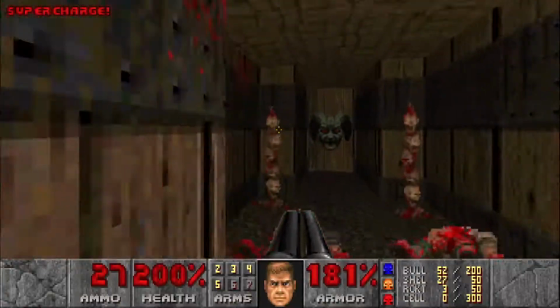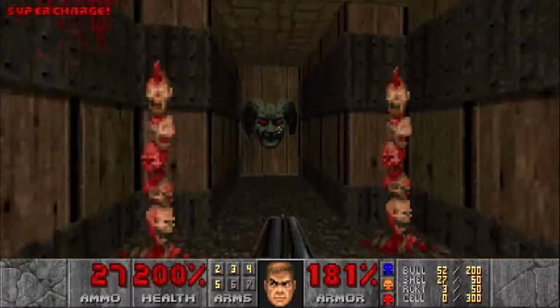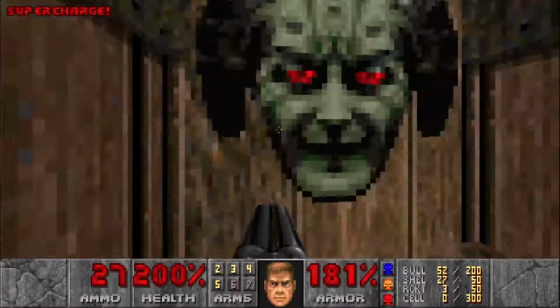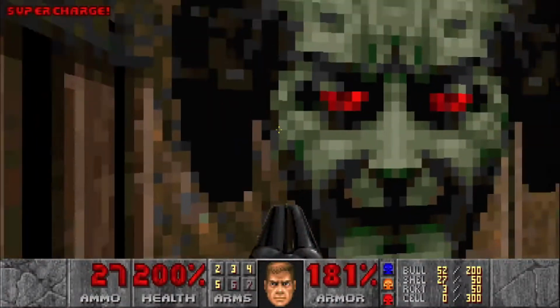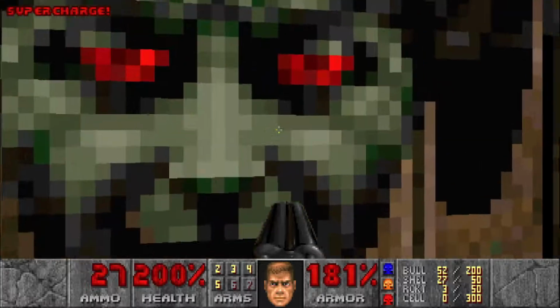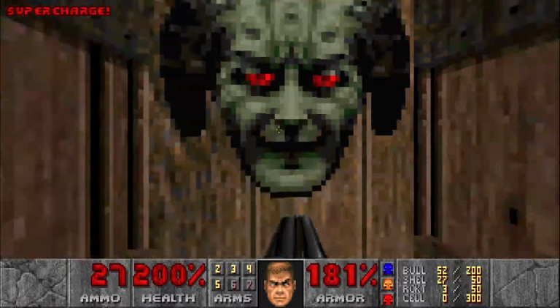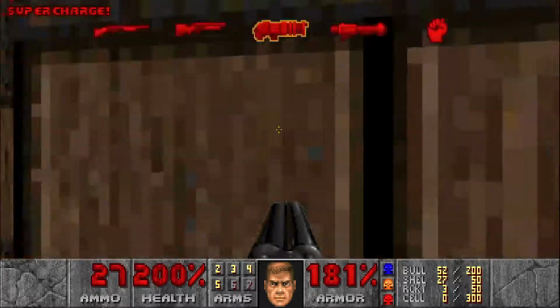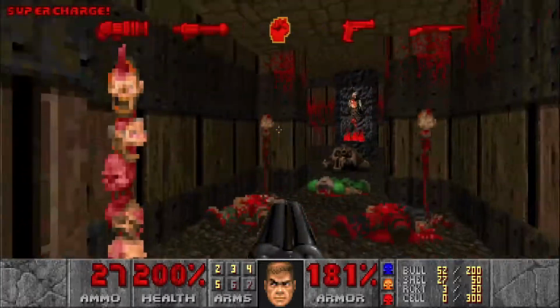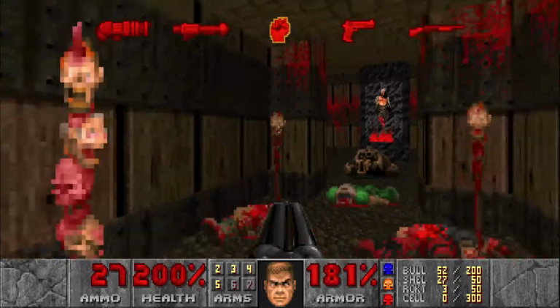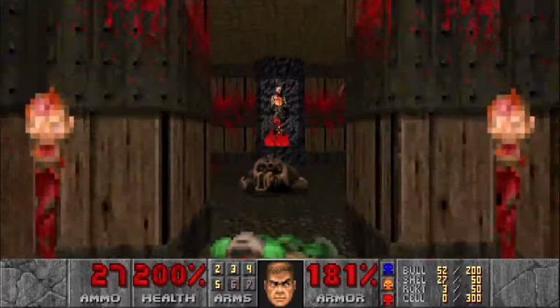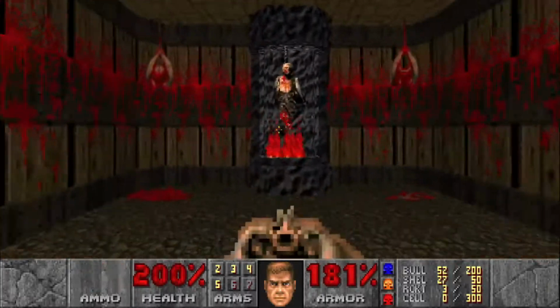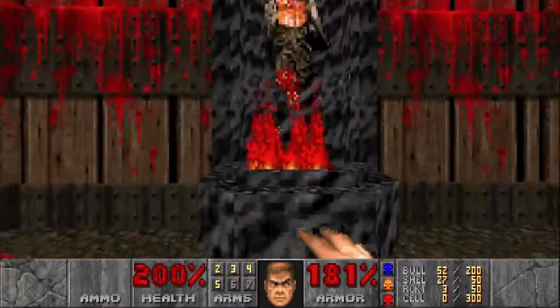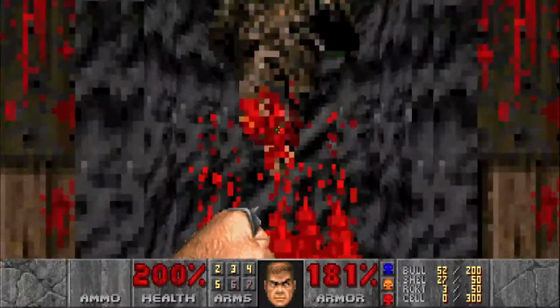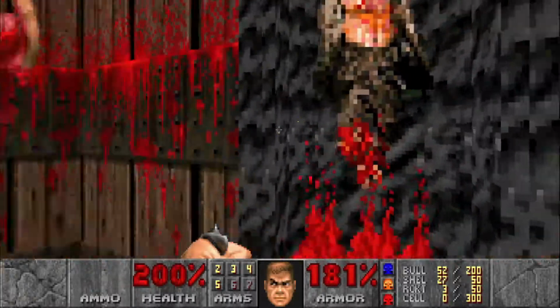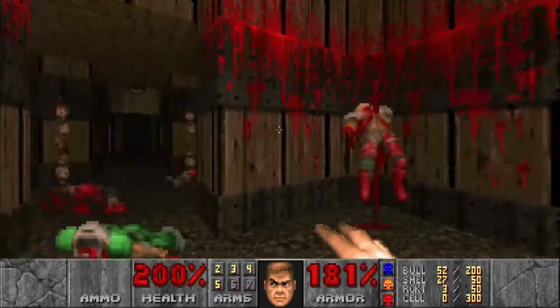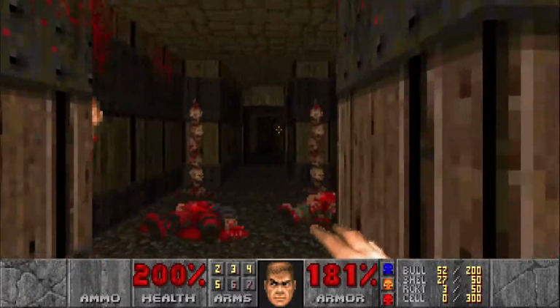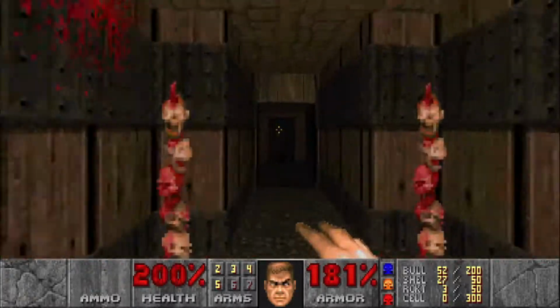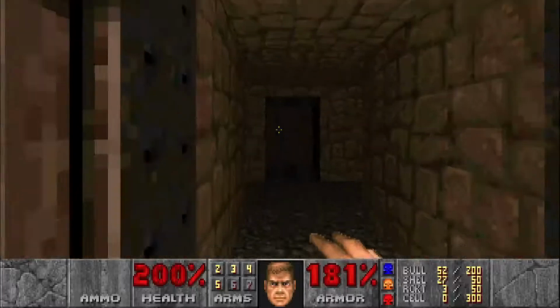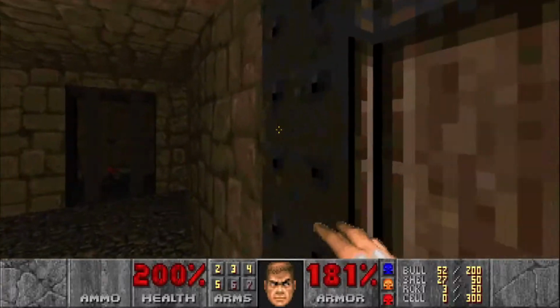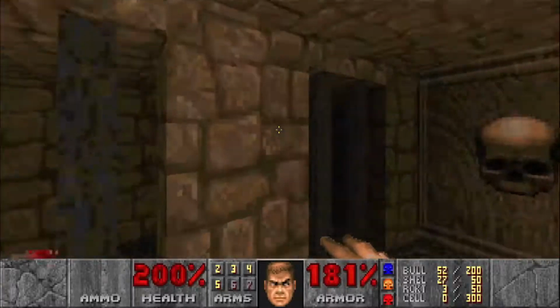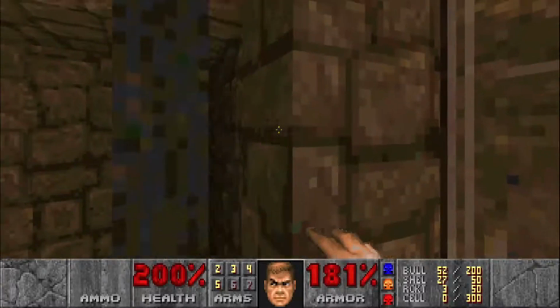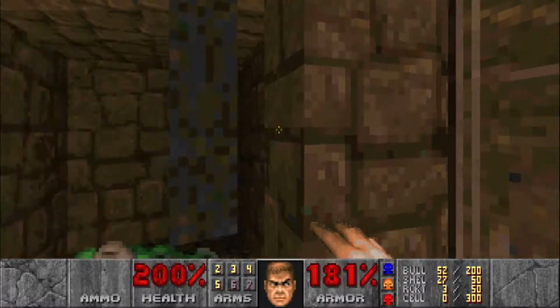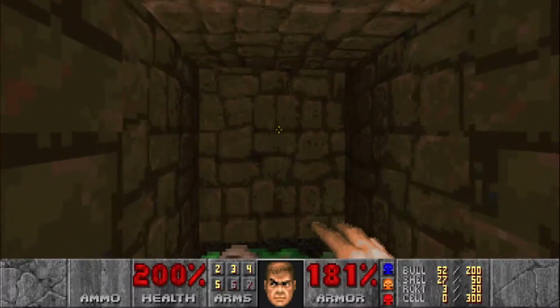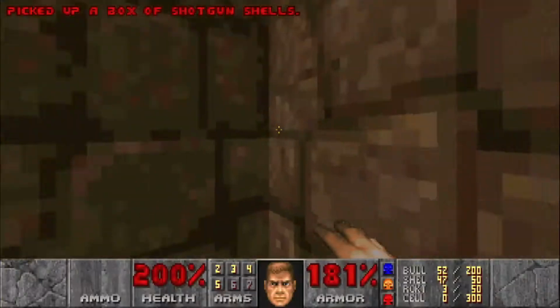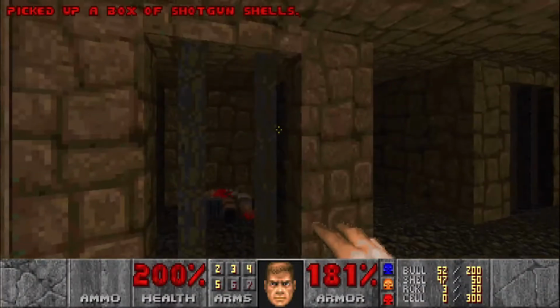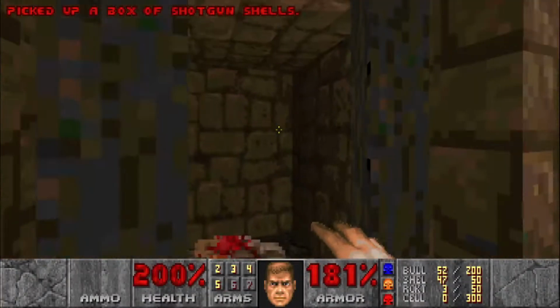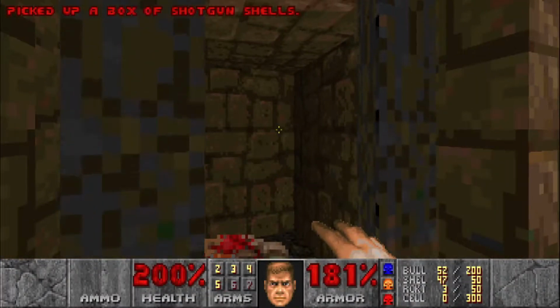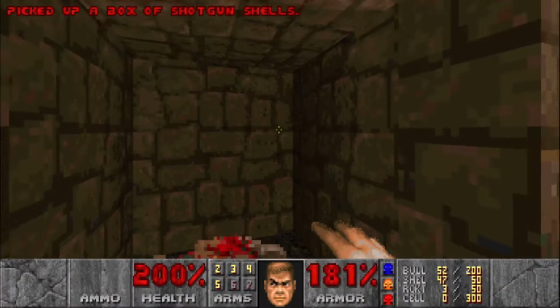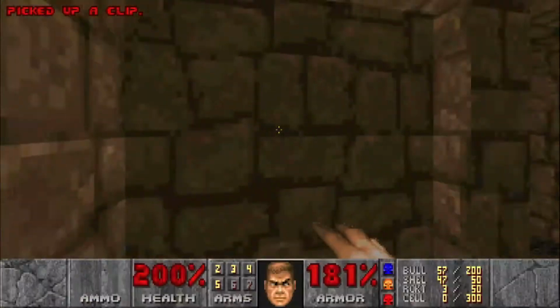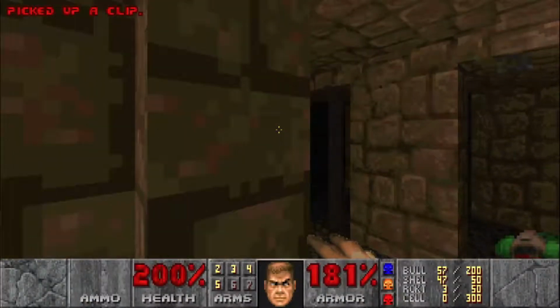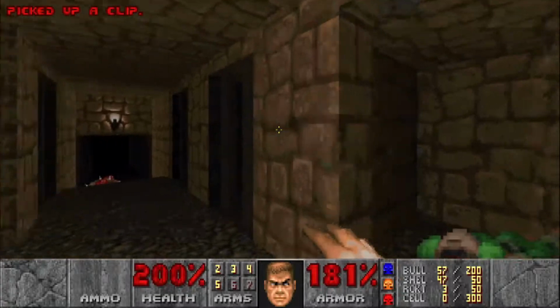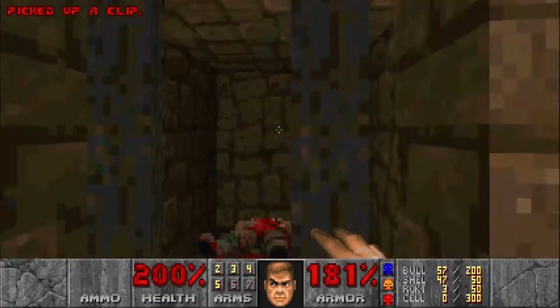If this door closes behind you, the way to open it is just punch this corpse and it'll open right up. Let's grab some ammo out of these cages before we move on.